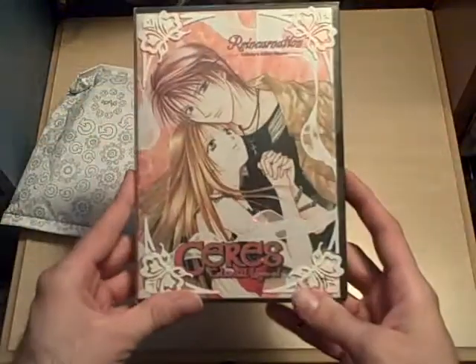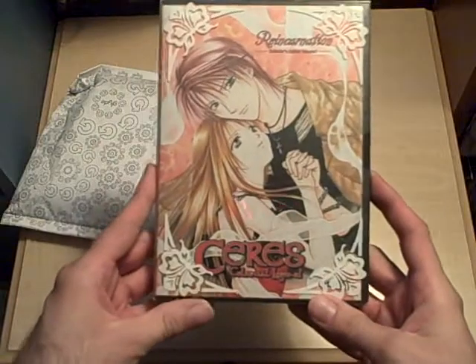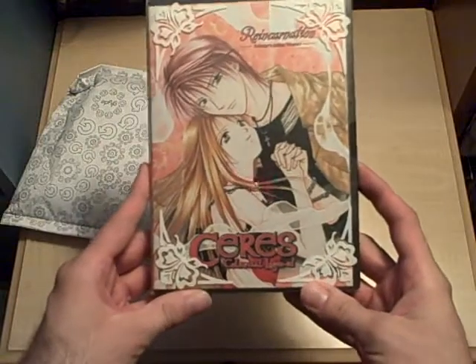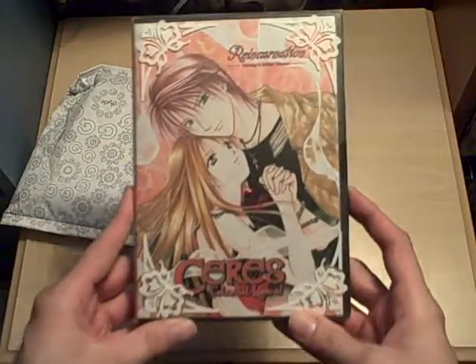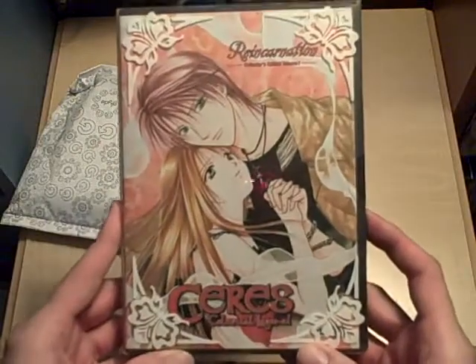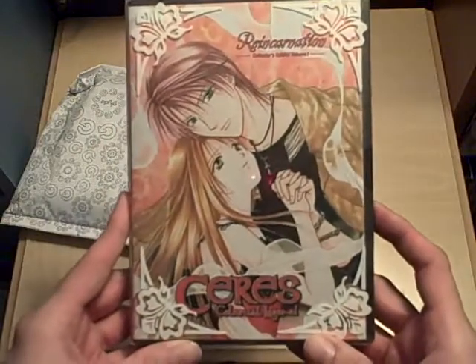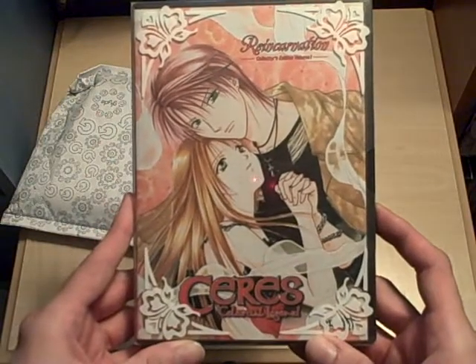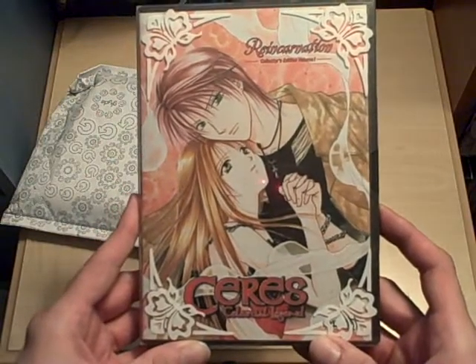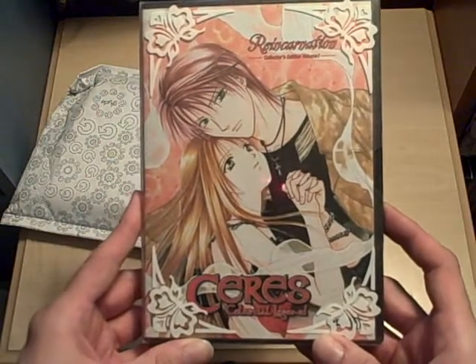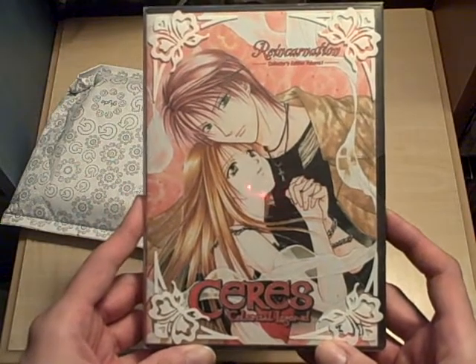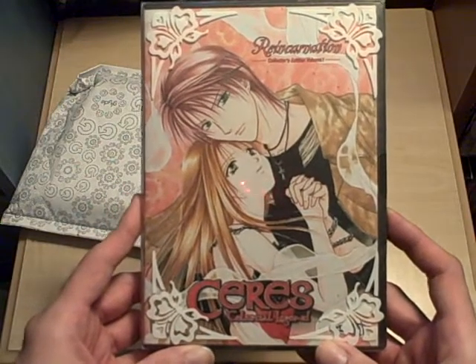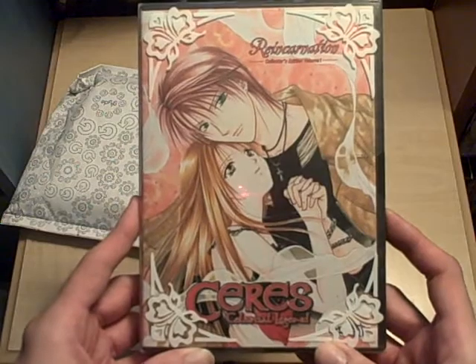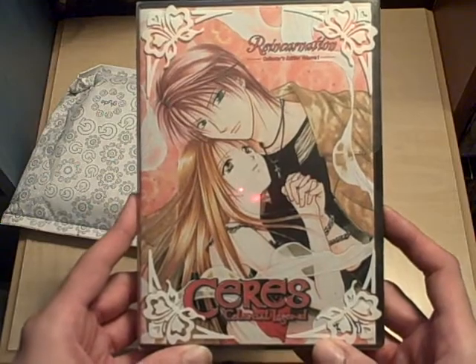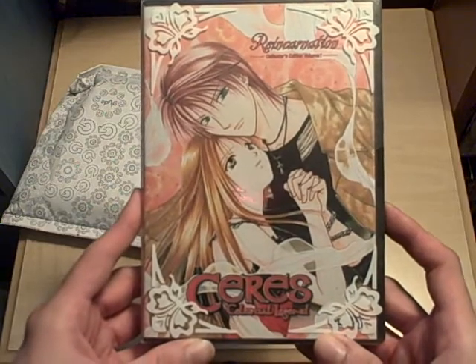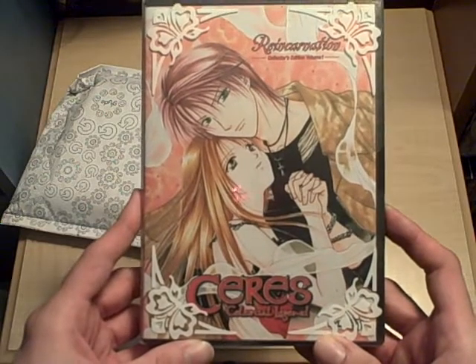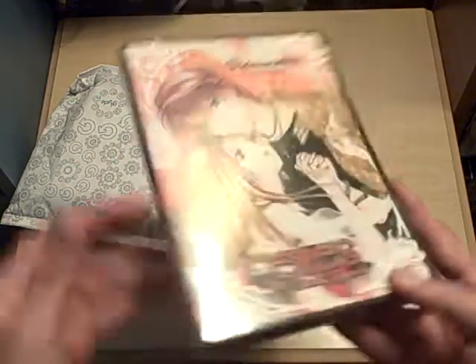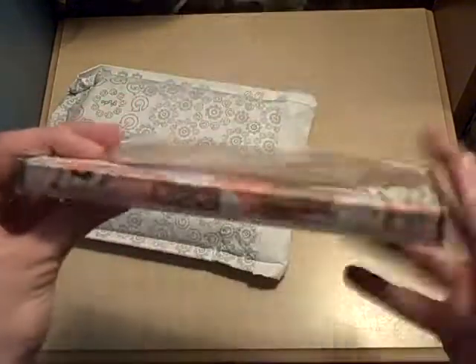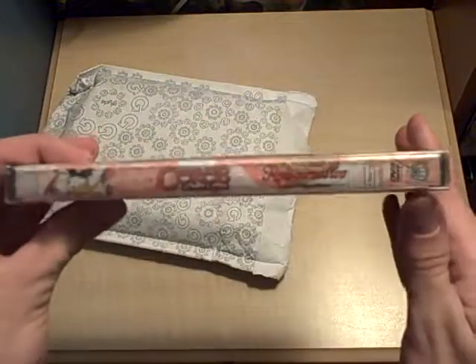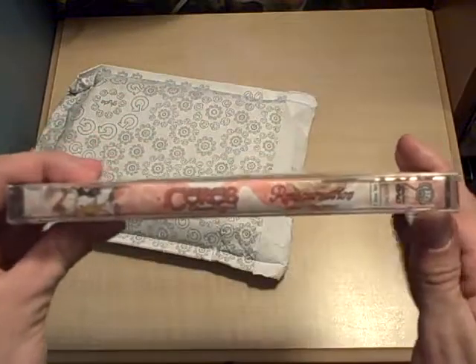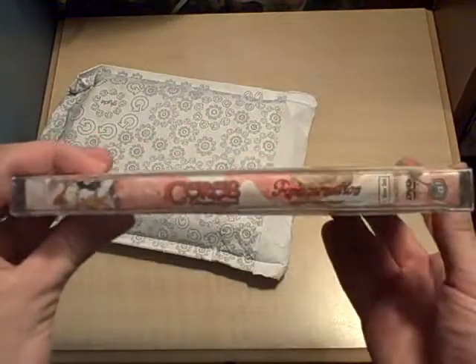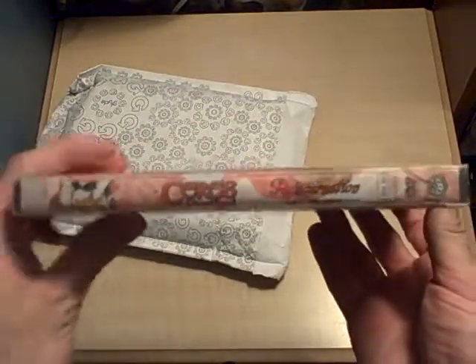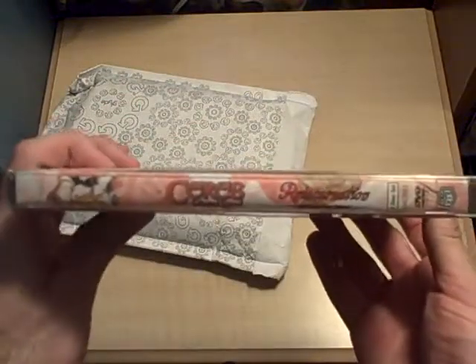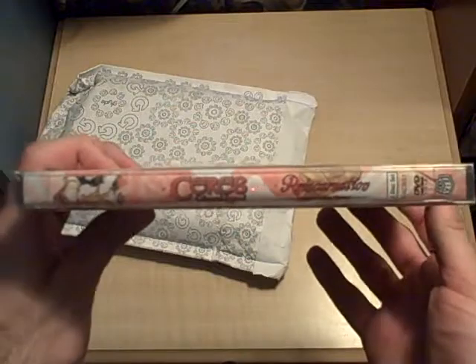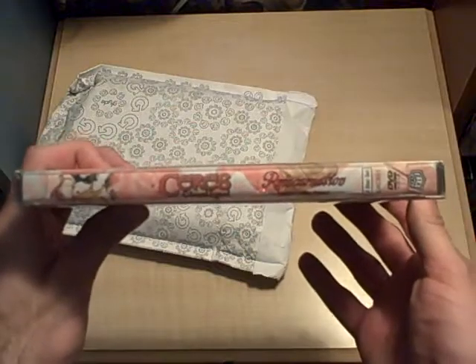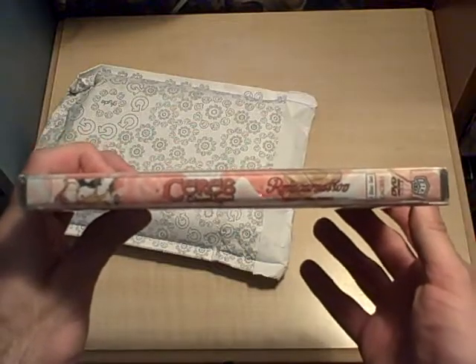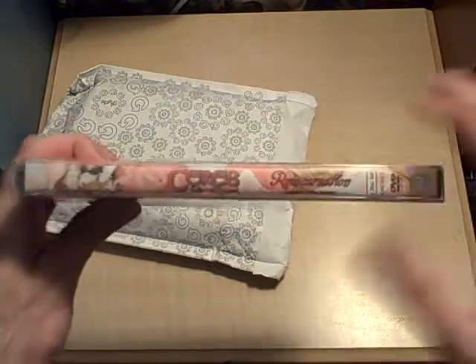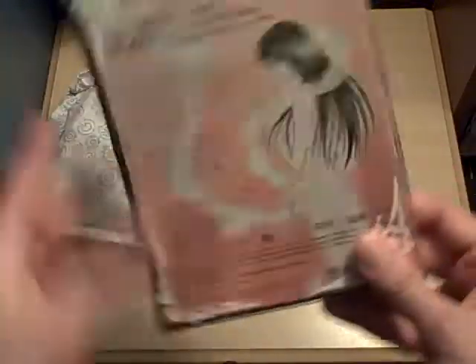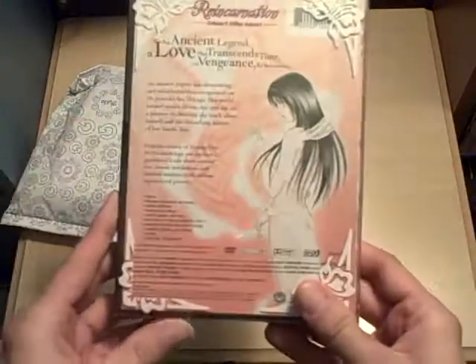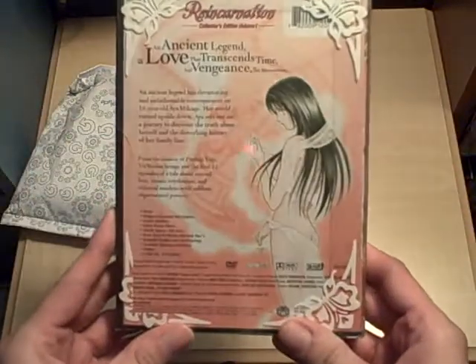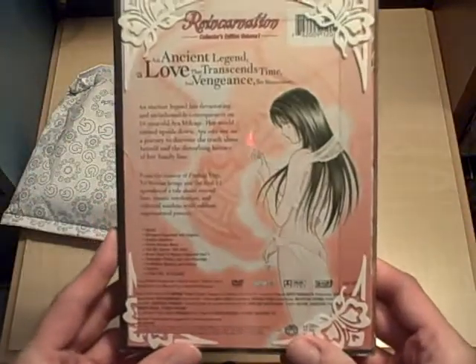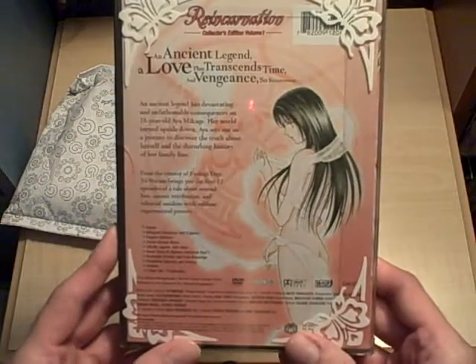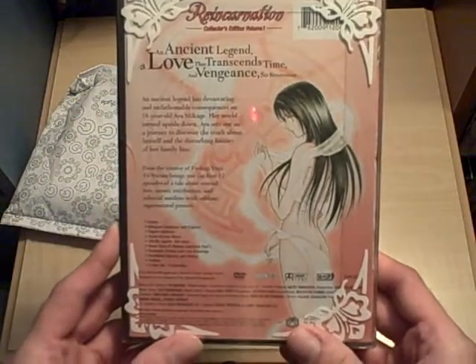This is the first half of Ceres, Celestial Legend. This is Reincarnation Collector's Edition Volume 1. And unlike the second one, which I got the other day, this one actually has the original slipcase.